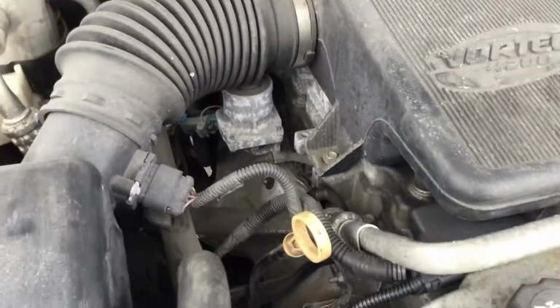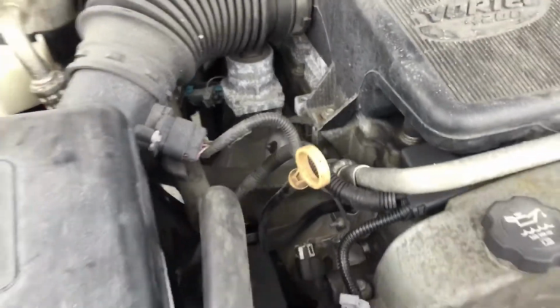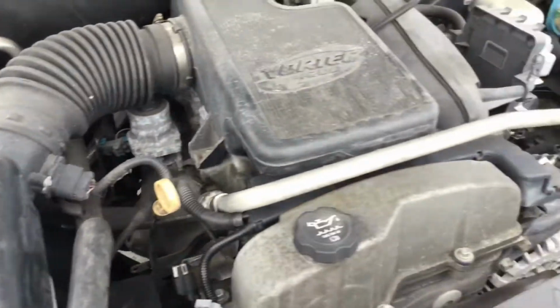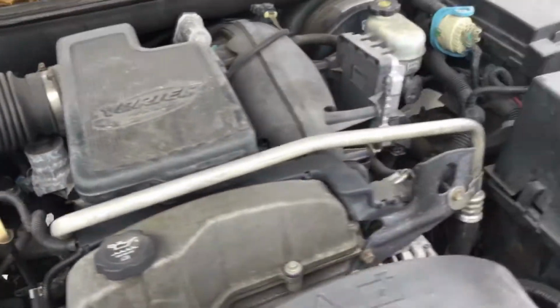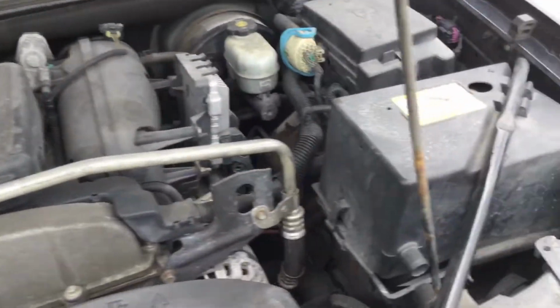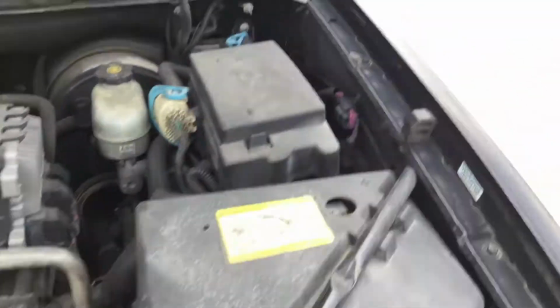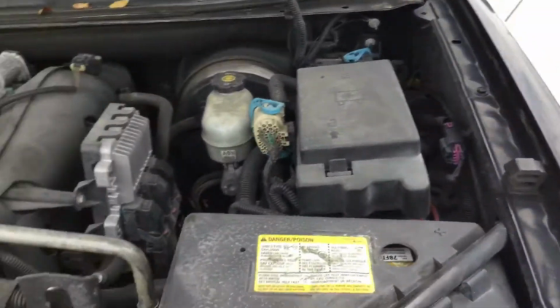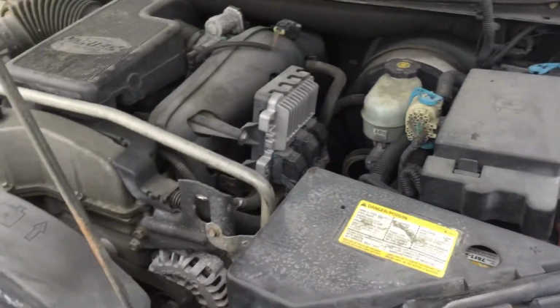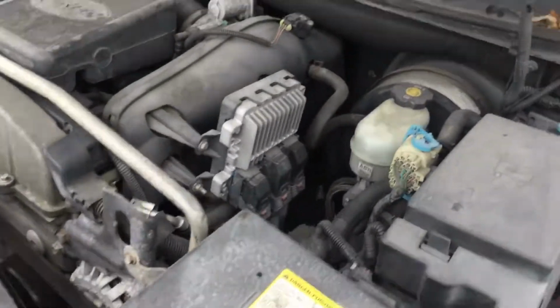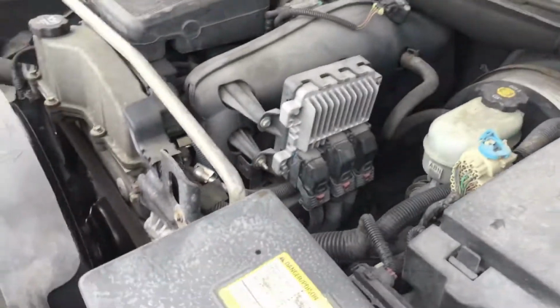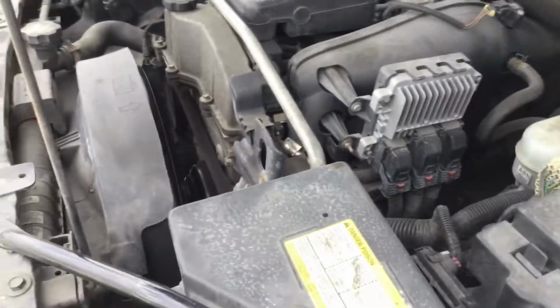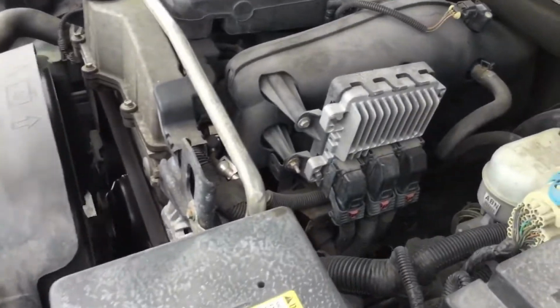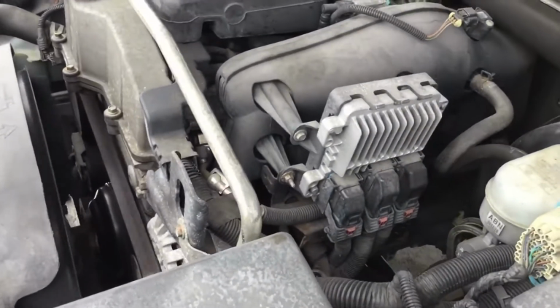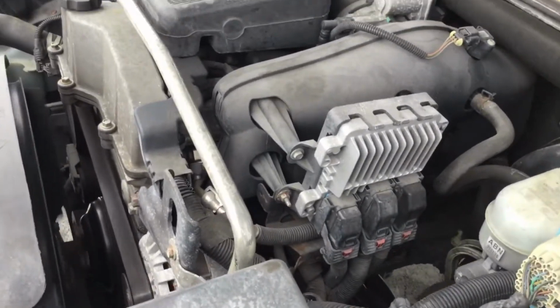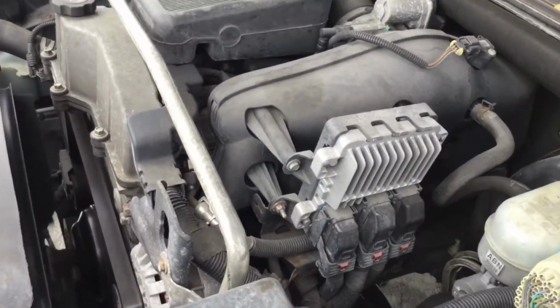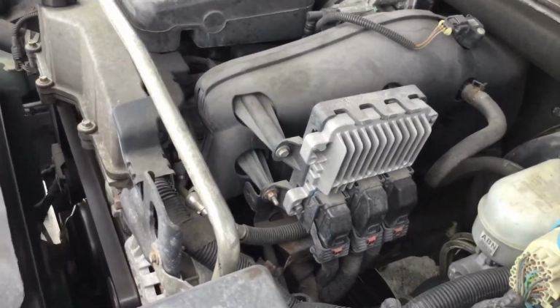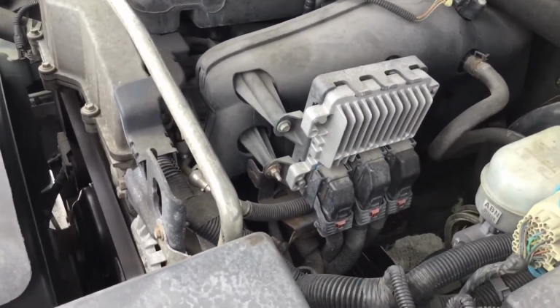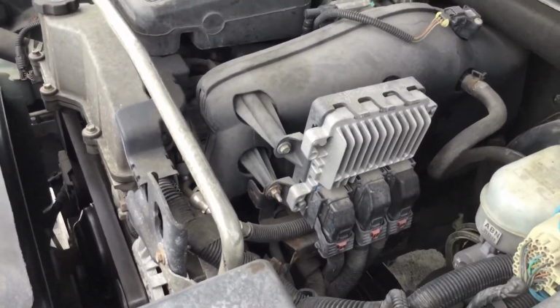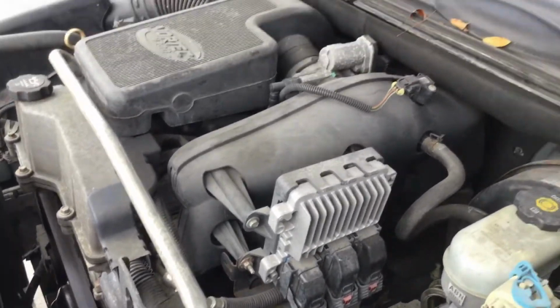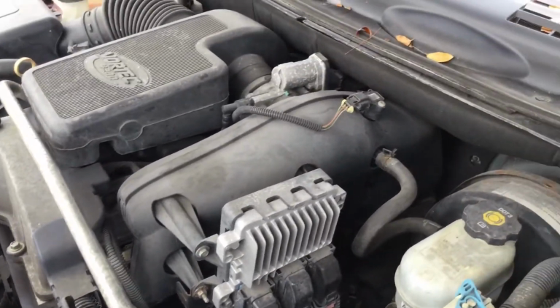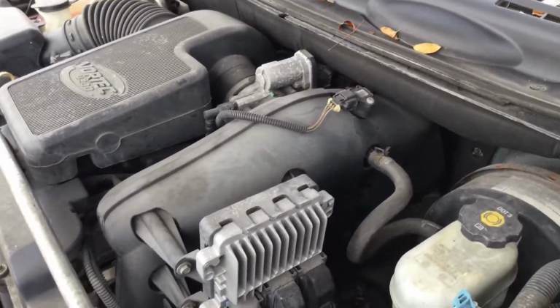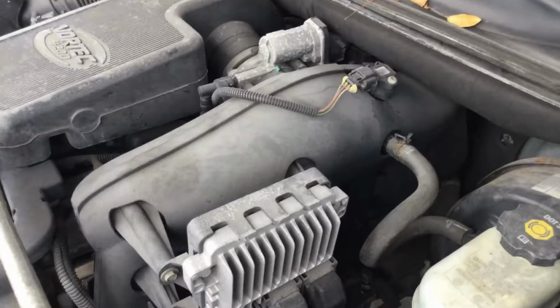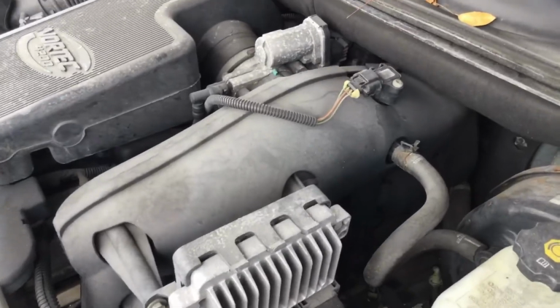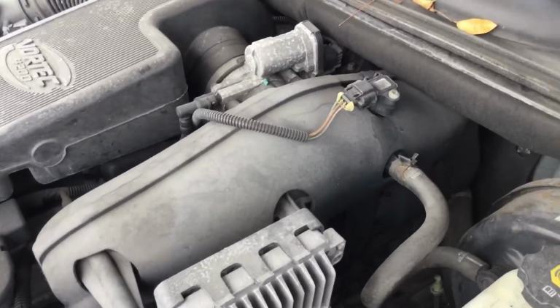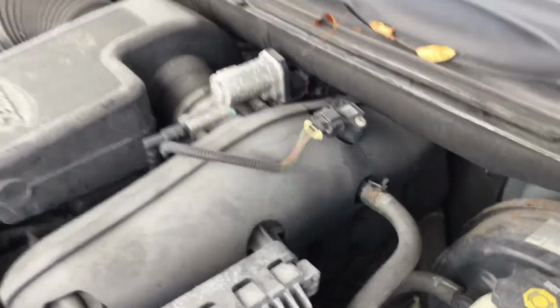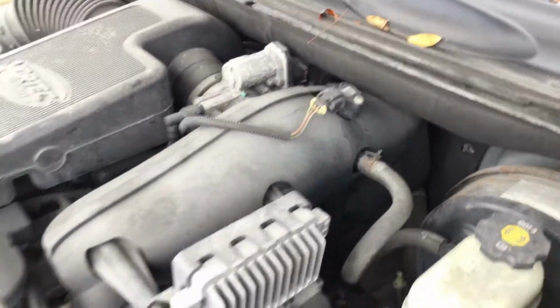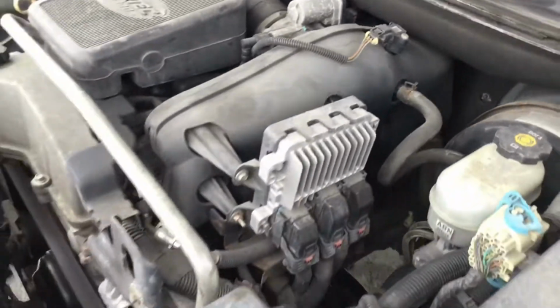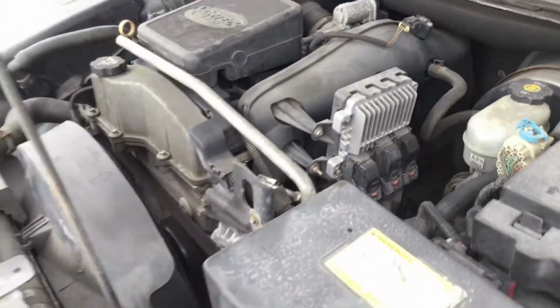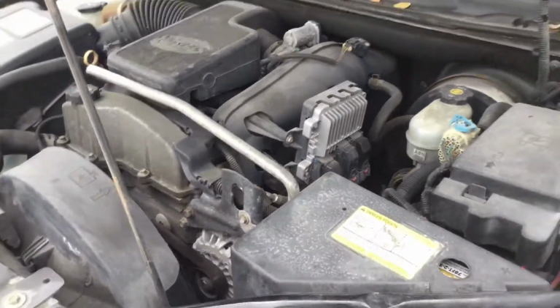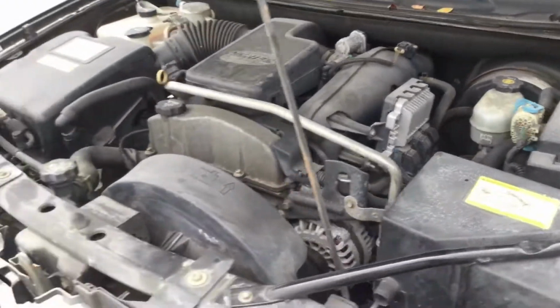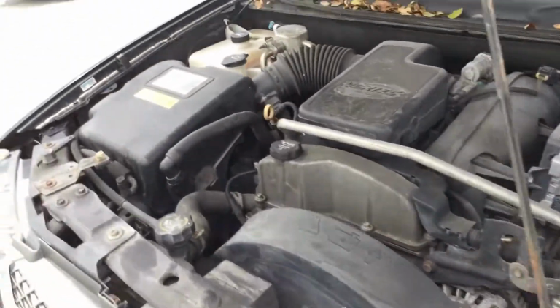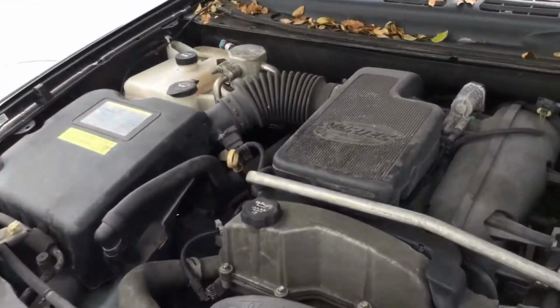It does not overheat. It rubs up nice, idle is smooth, and the transmission engages. A/C is cold.